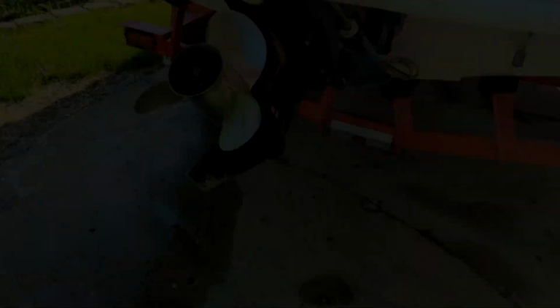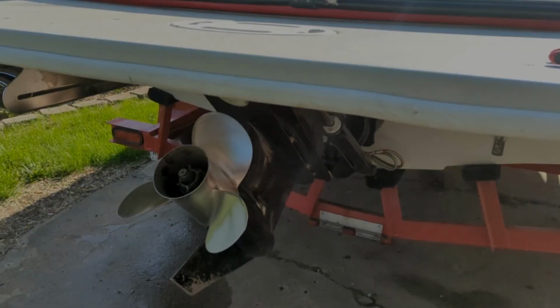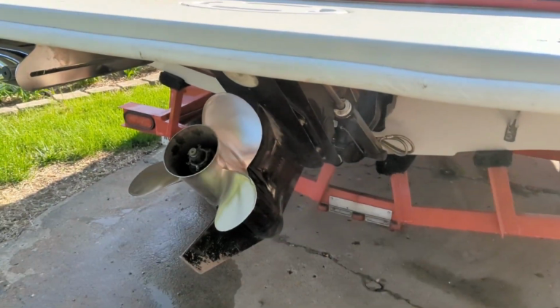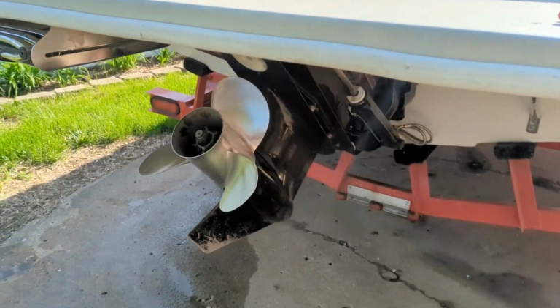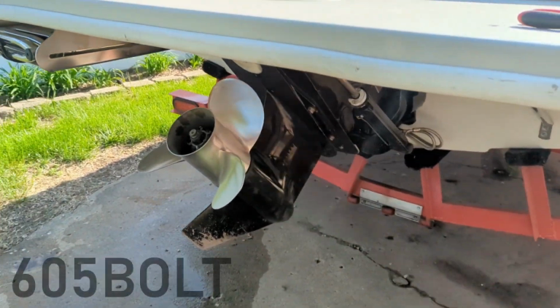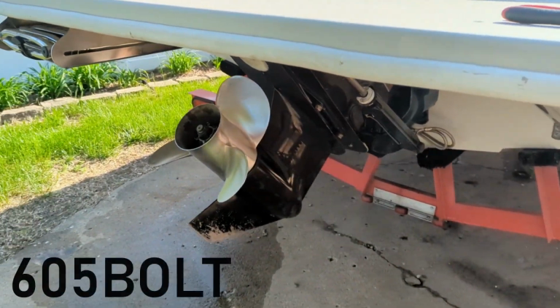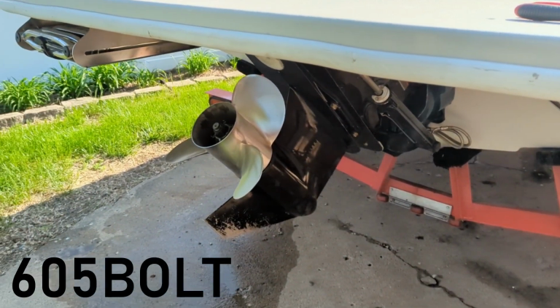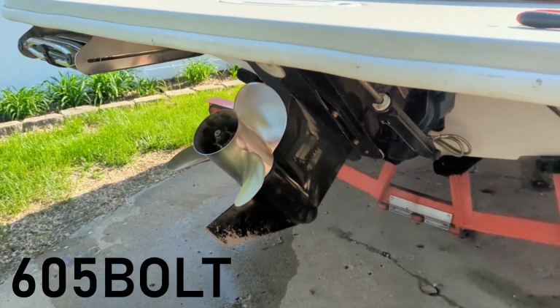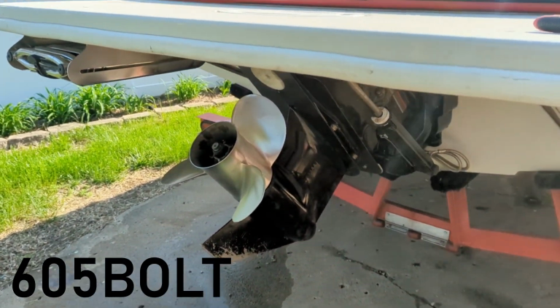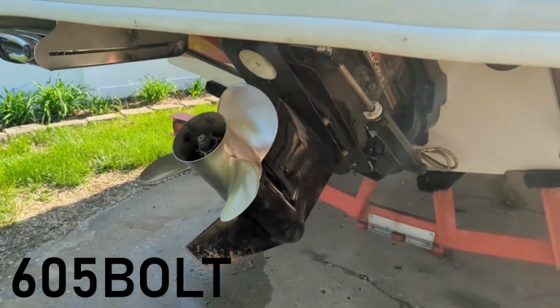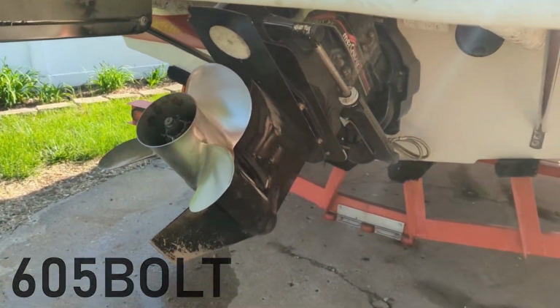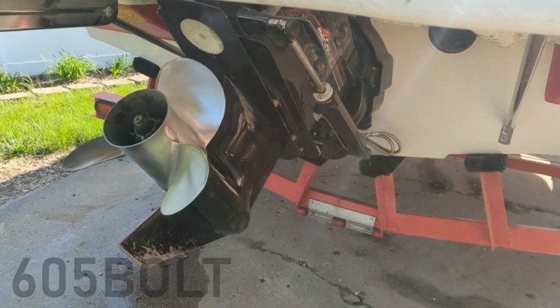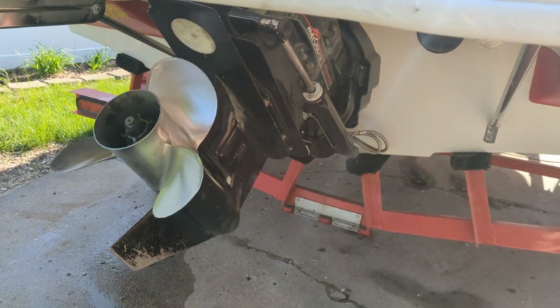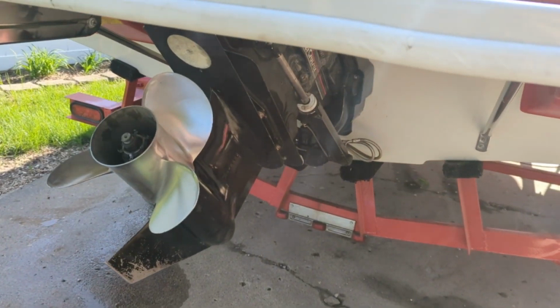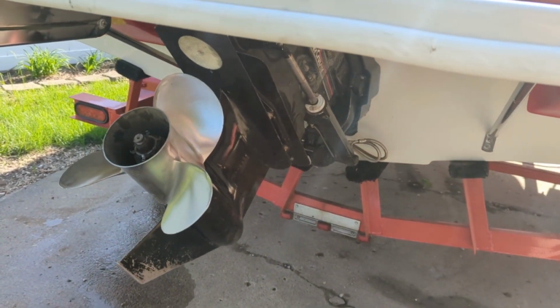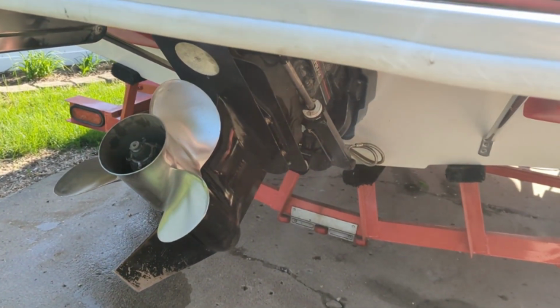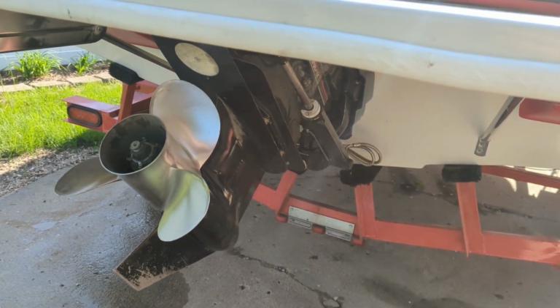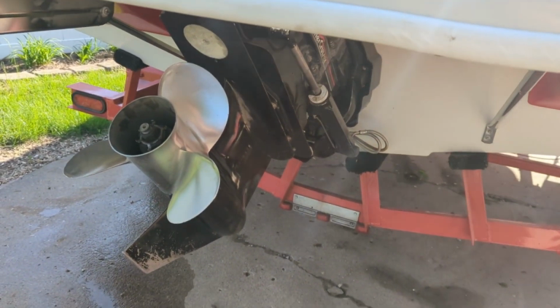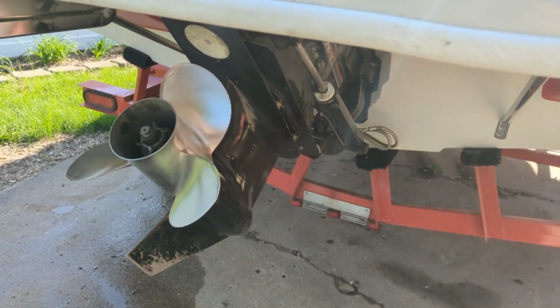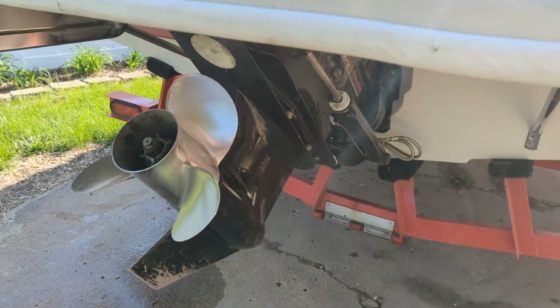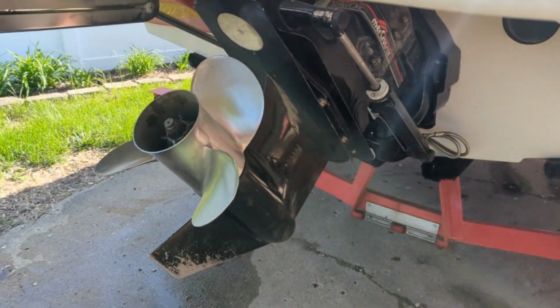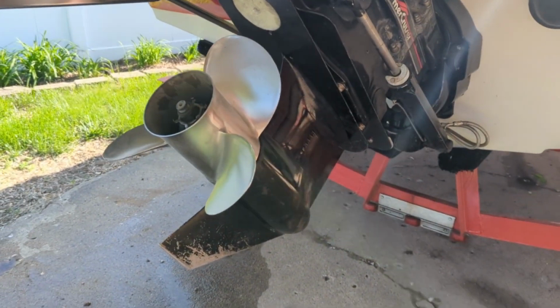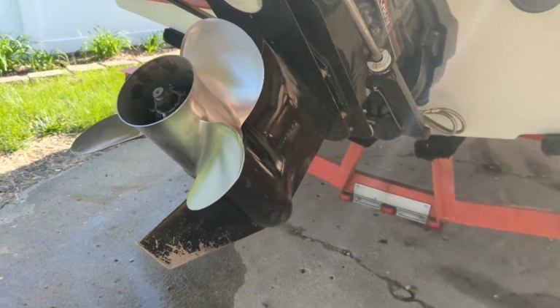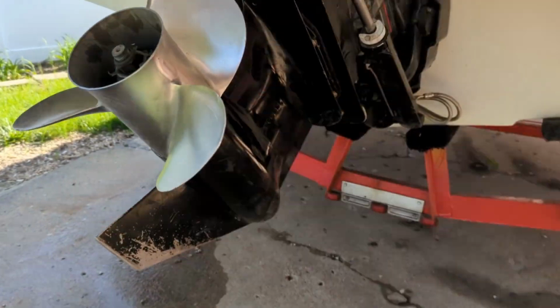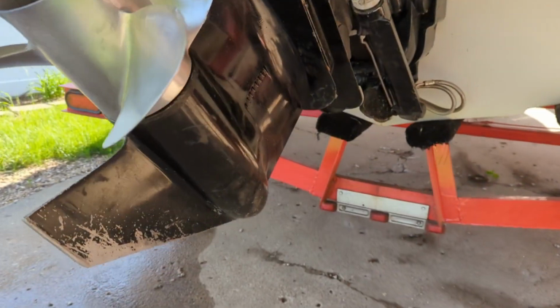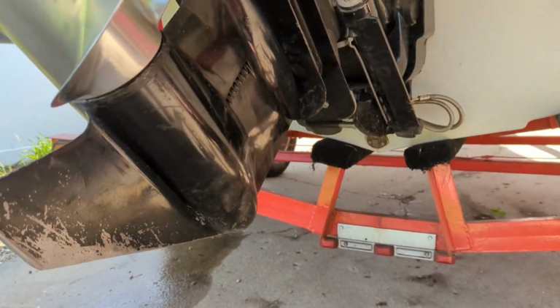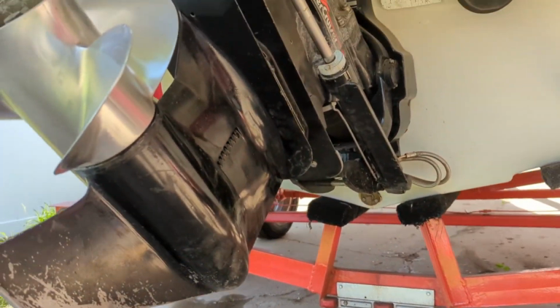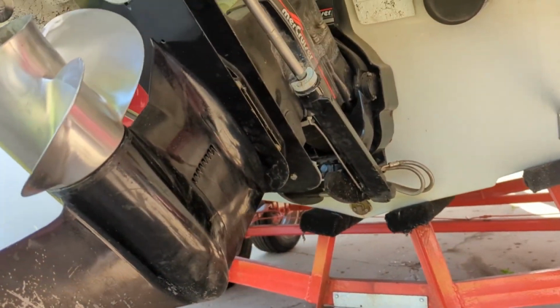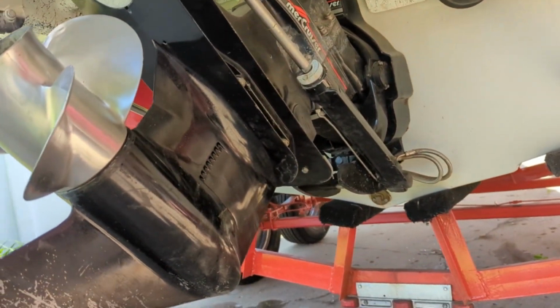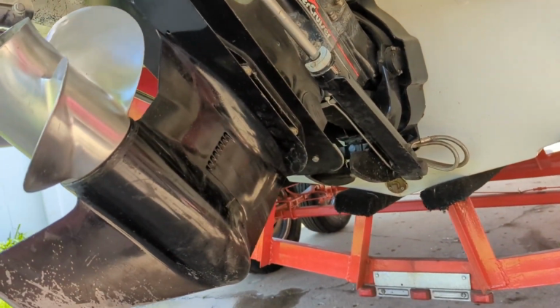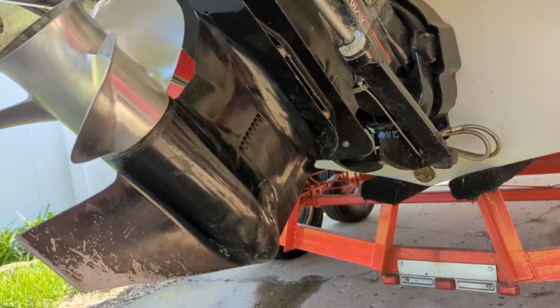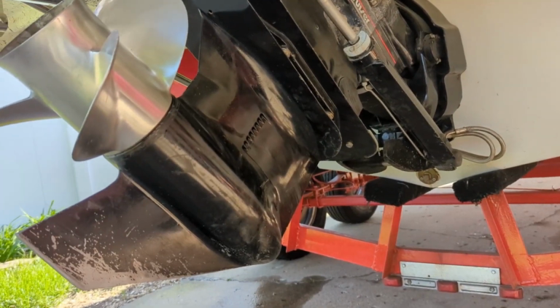Well, it's that time of year in South Dakota — pulled the boat out of winterization and everything is great, no leaks, nothing. That's always a little sketchy for people in the north because we have to winterize, and if you don't do it right, it's not a good time.